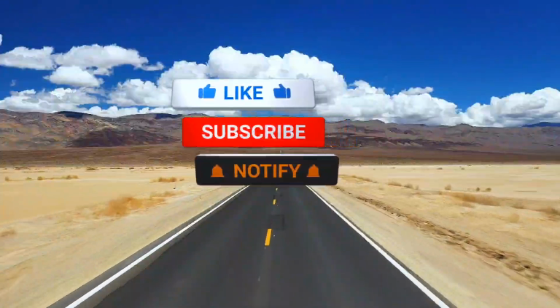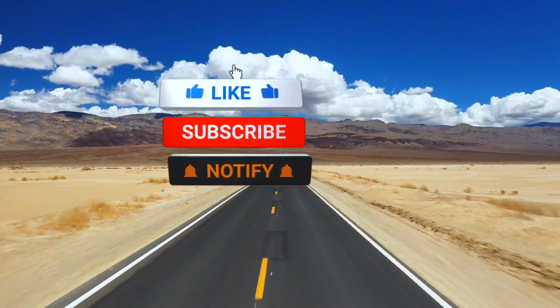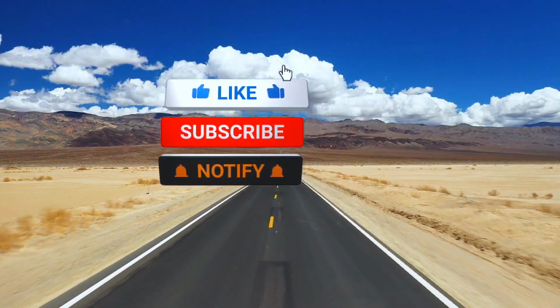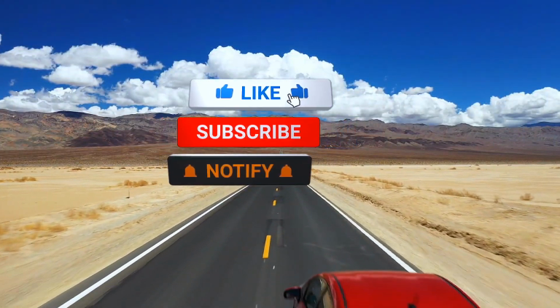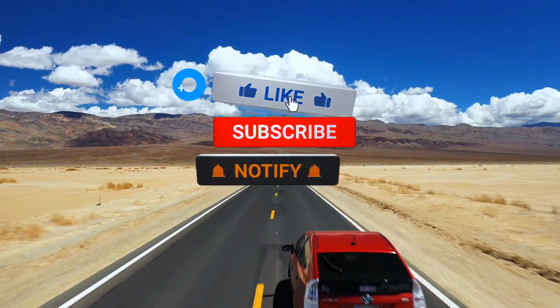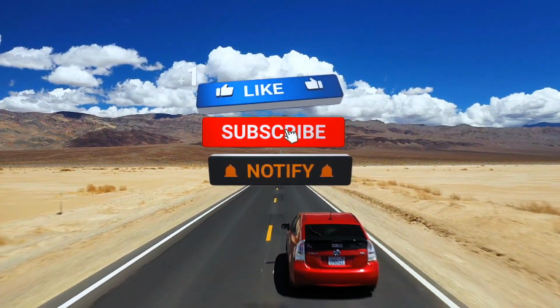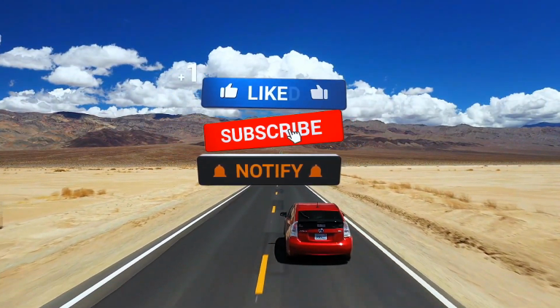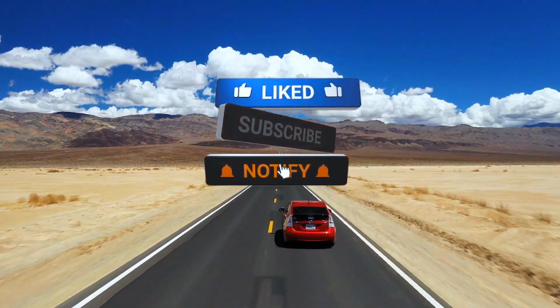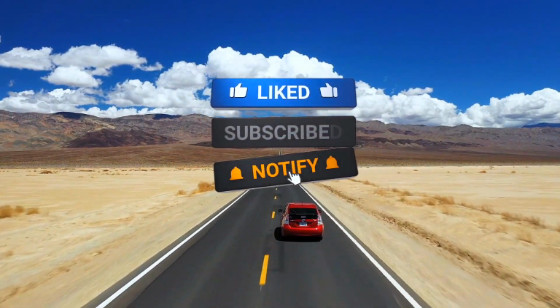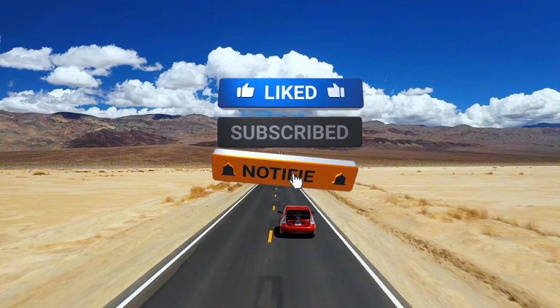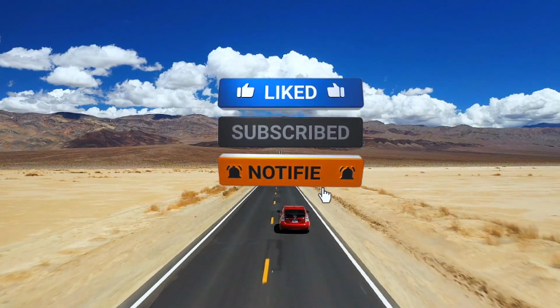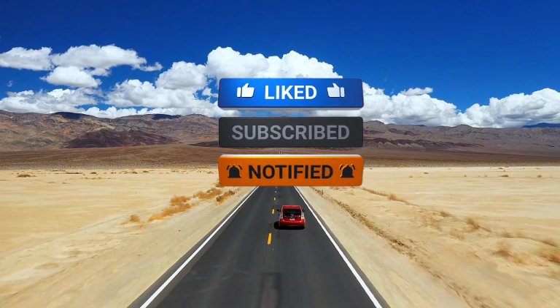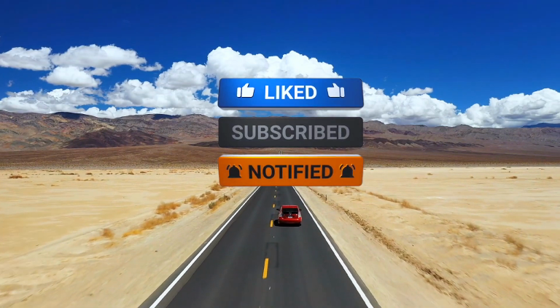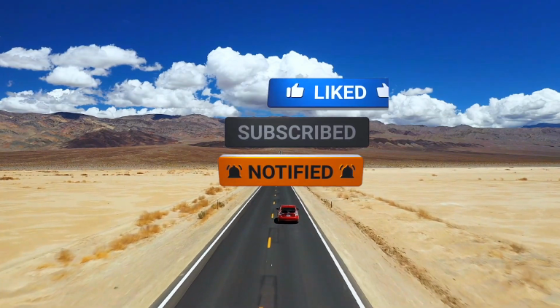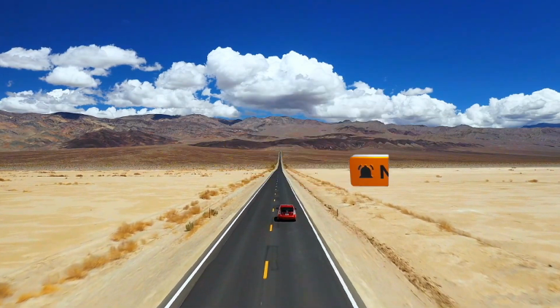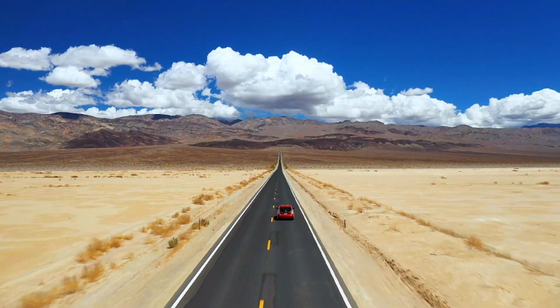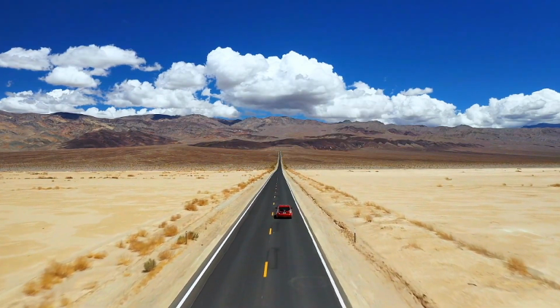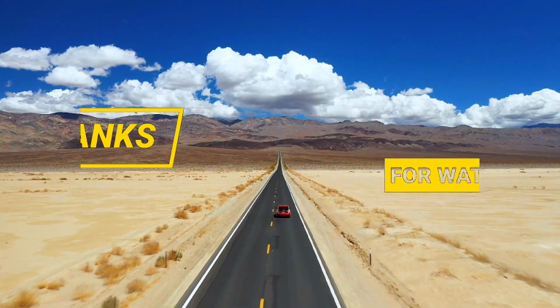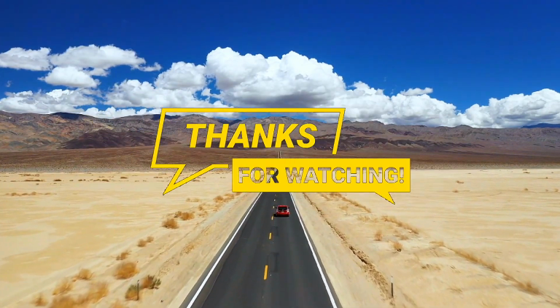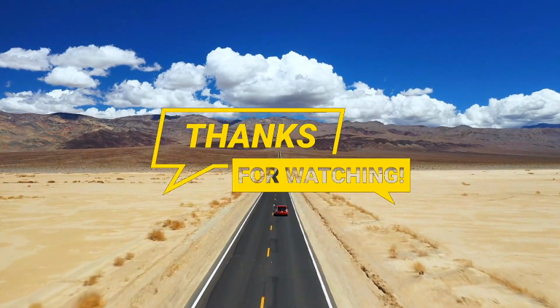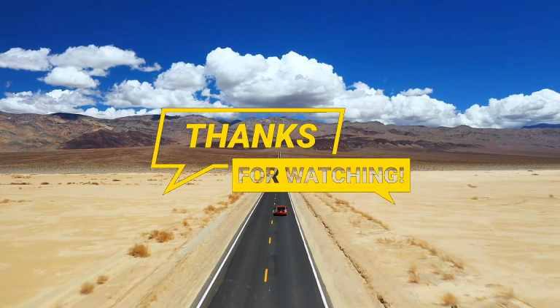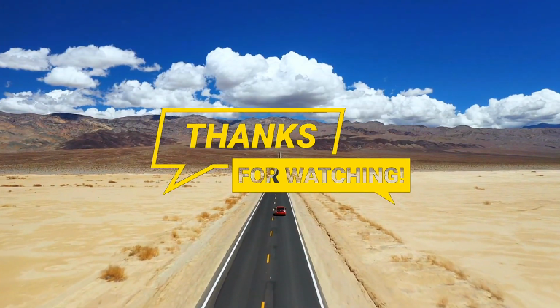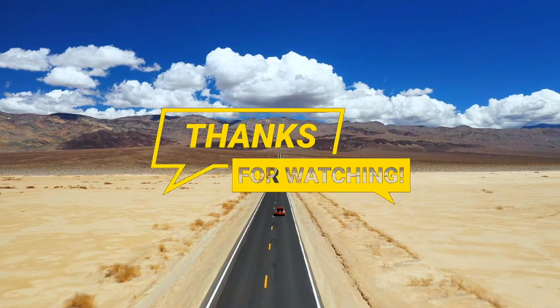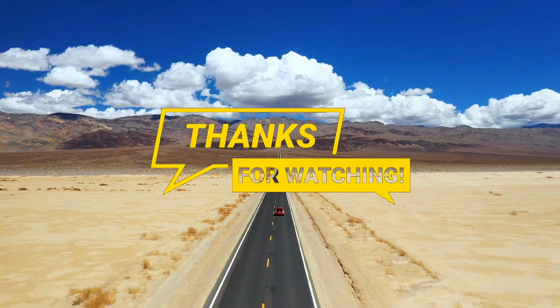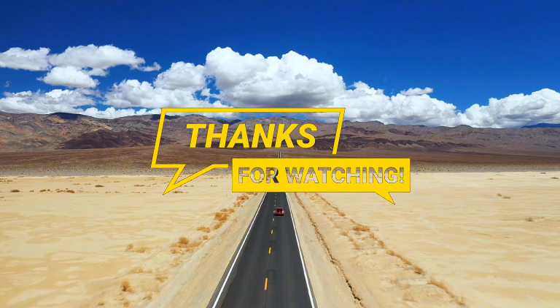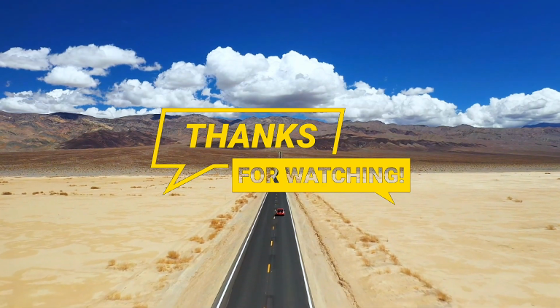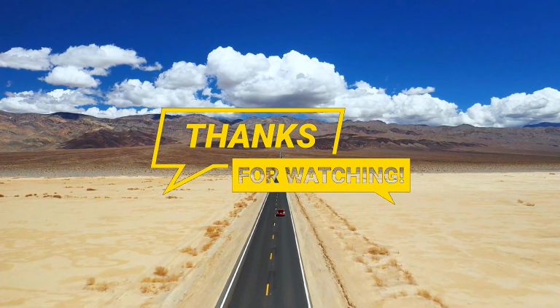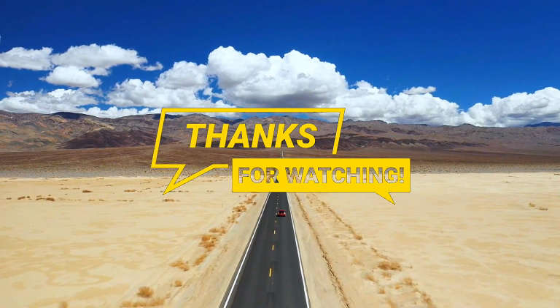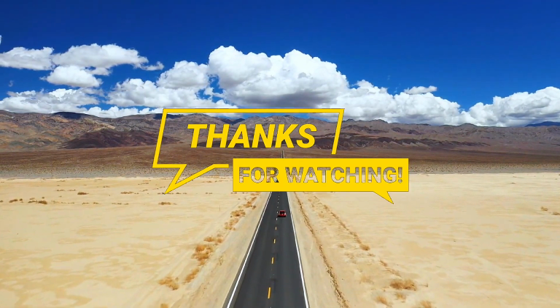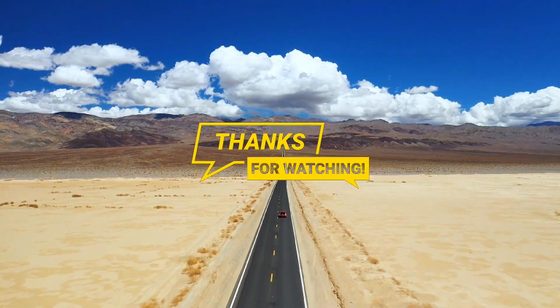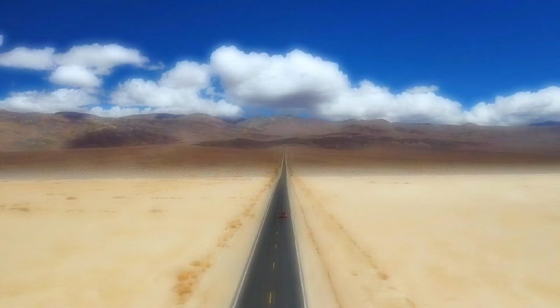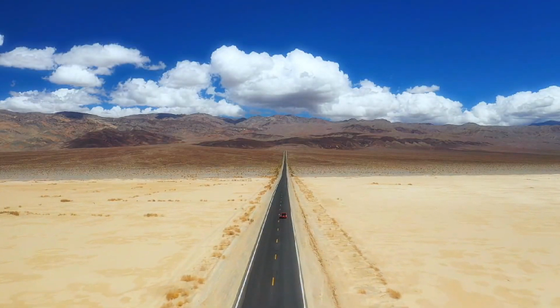Don't forget to like this video, subscribe, and hit that bell so you never miss our latest tool reviews. Bye!